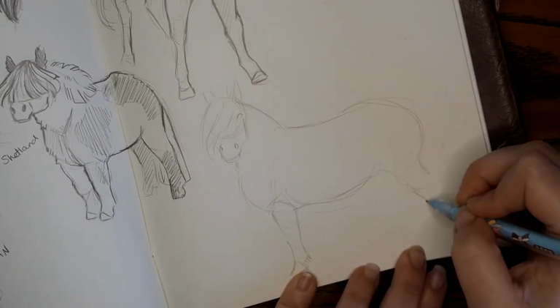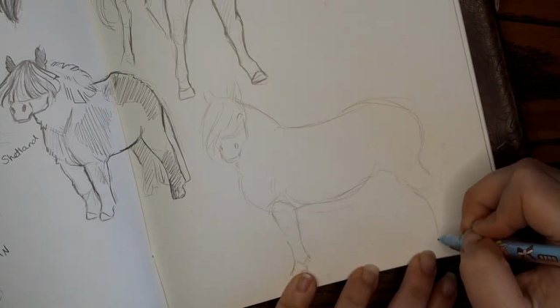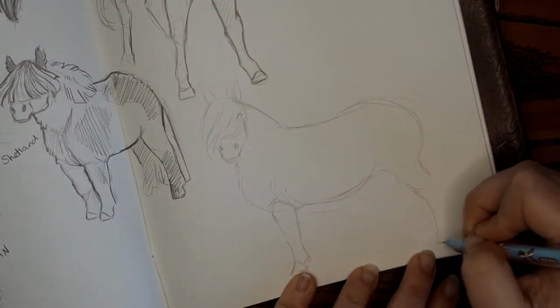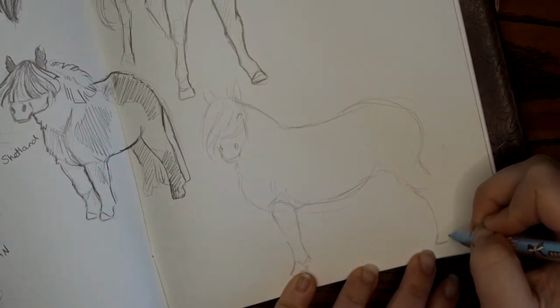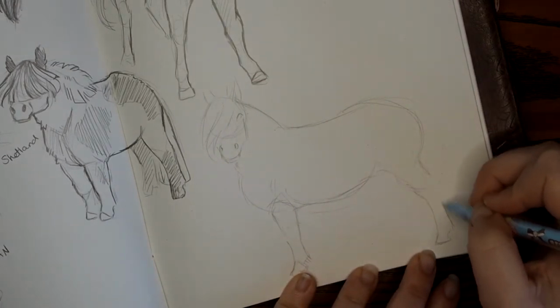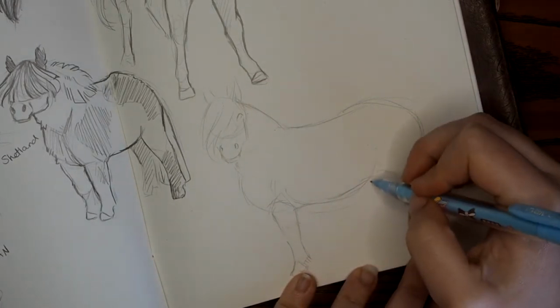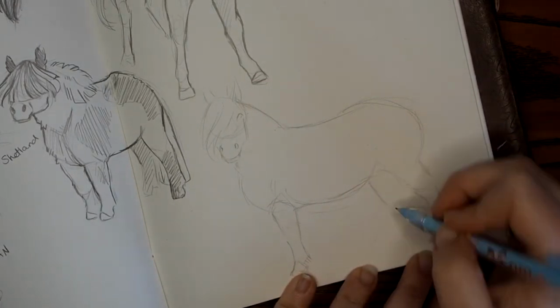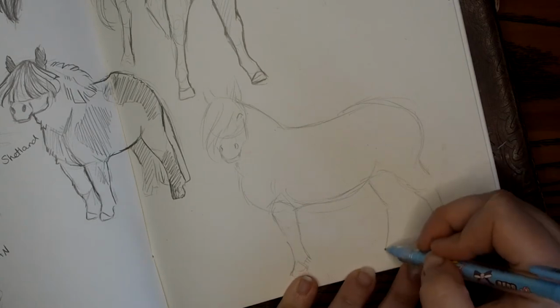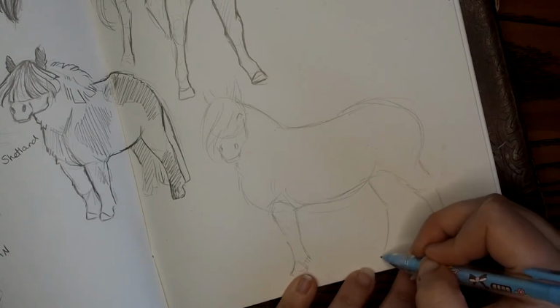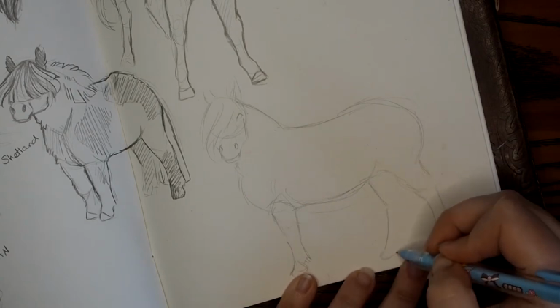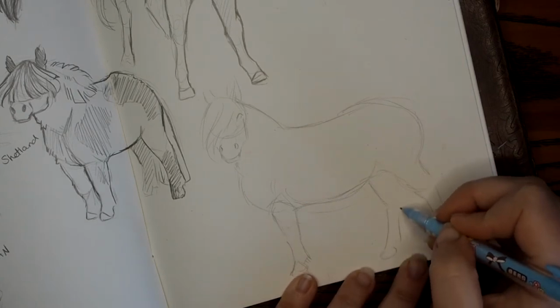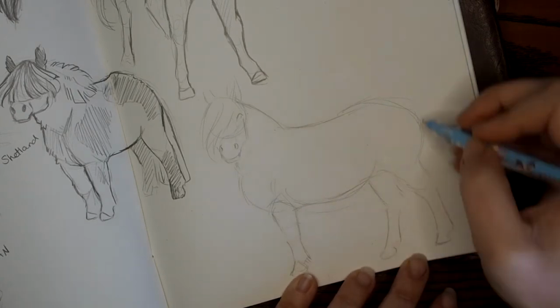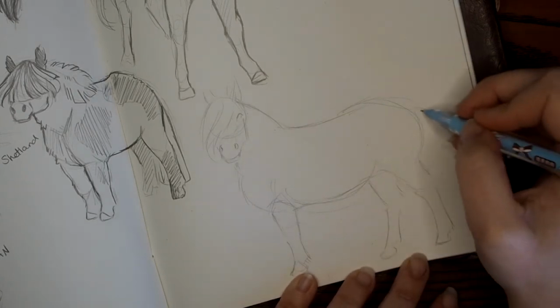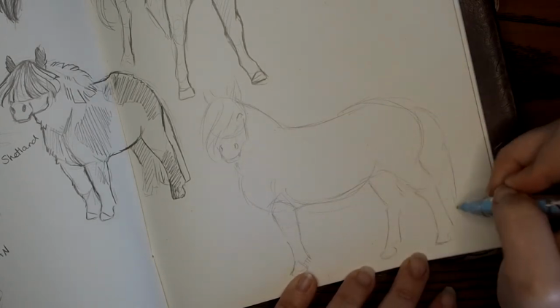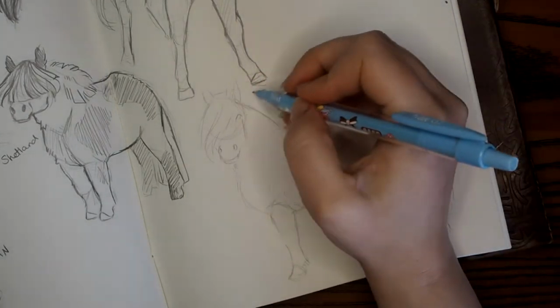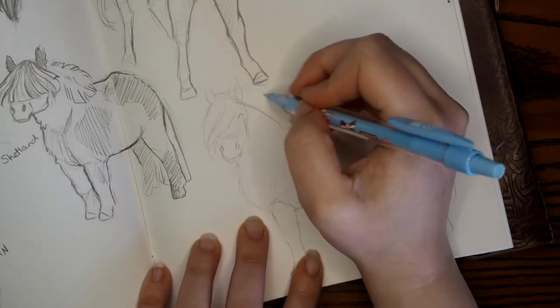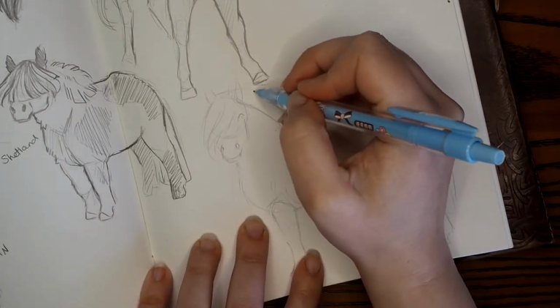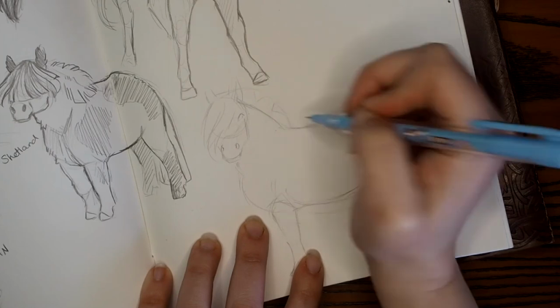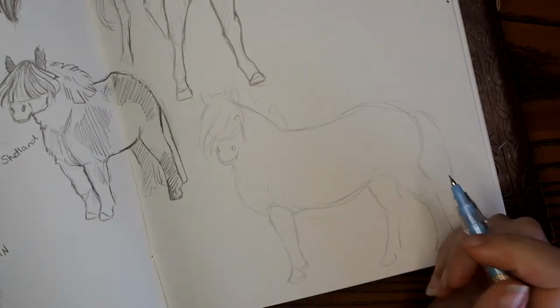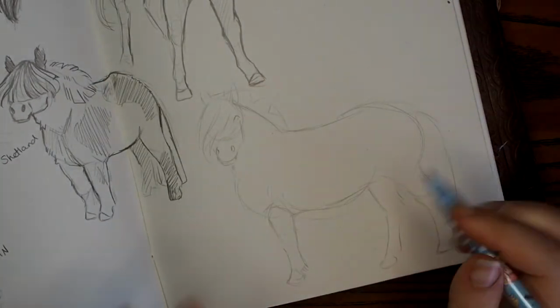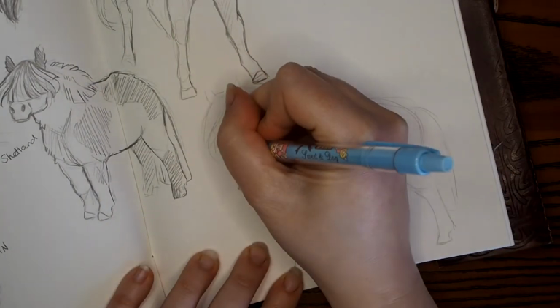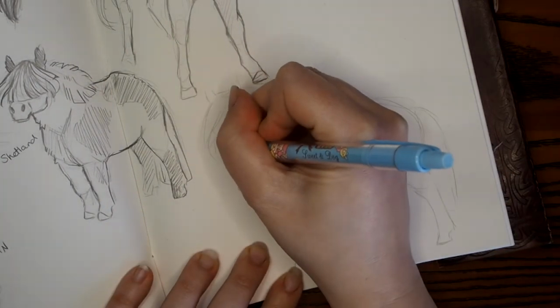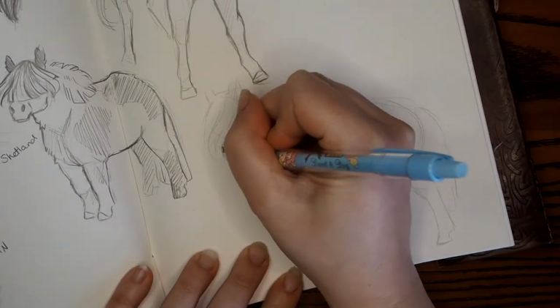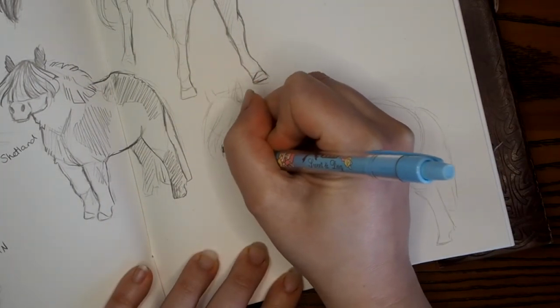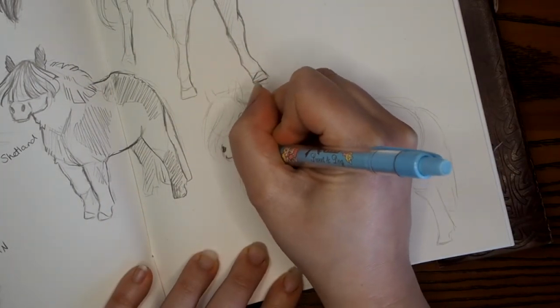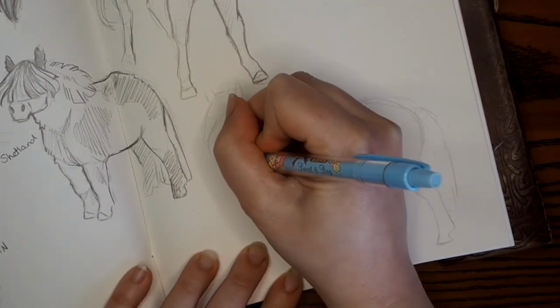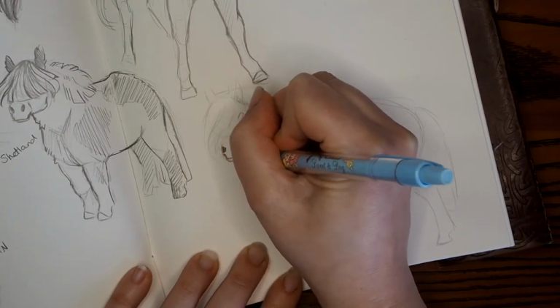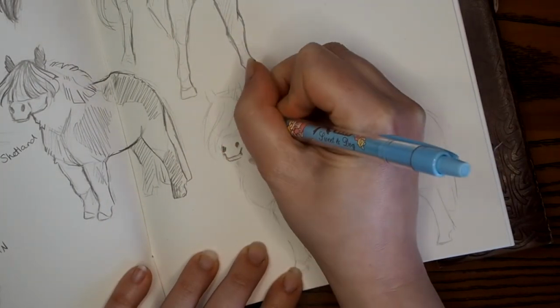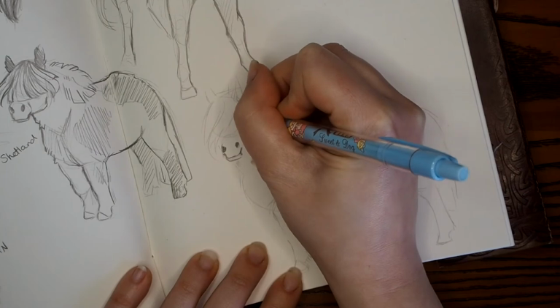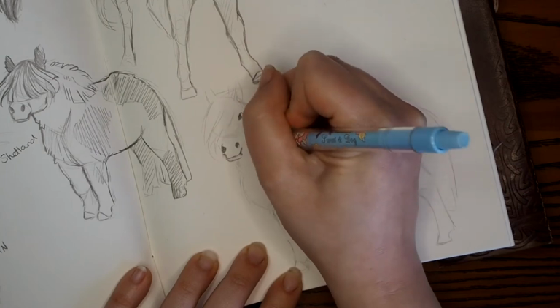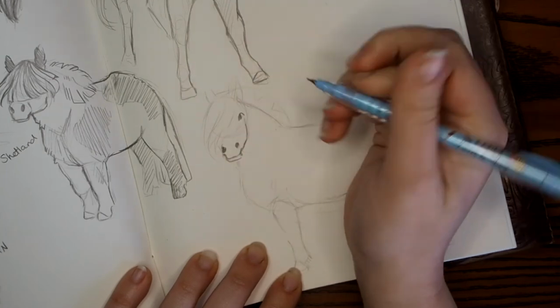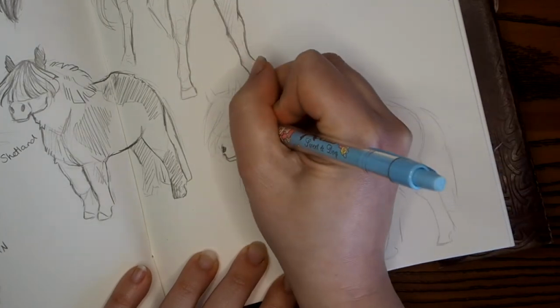Believe me, it probably is — it's not easy to find that motivation — but I'm right here with you. I totally stand behind you and I believe in you. You're a creative person and you deserve to create as a part of your being.